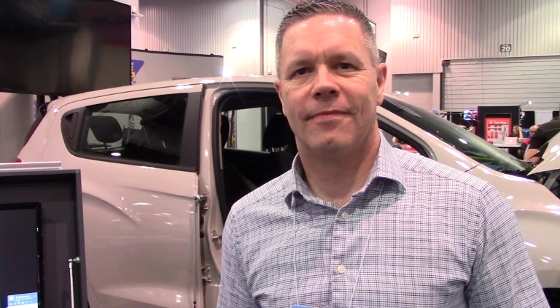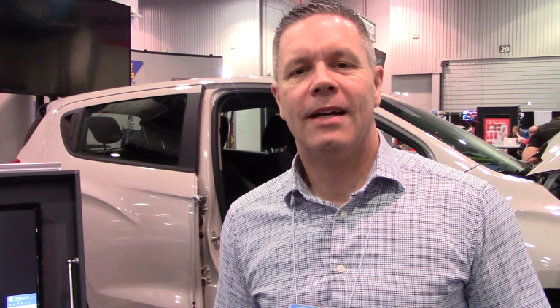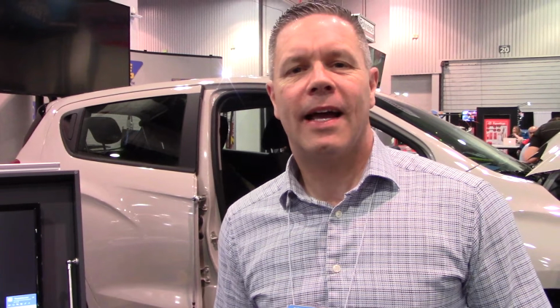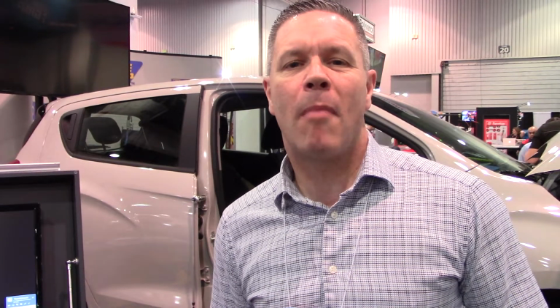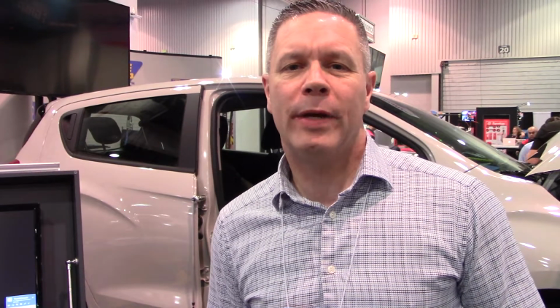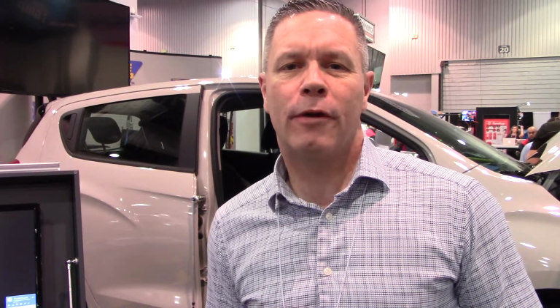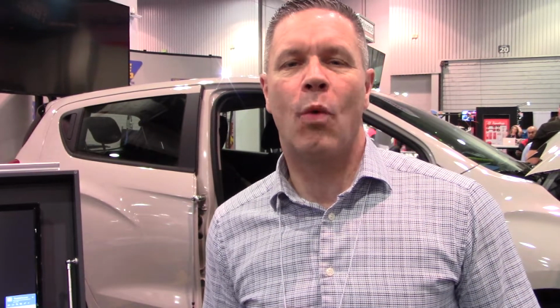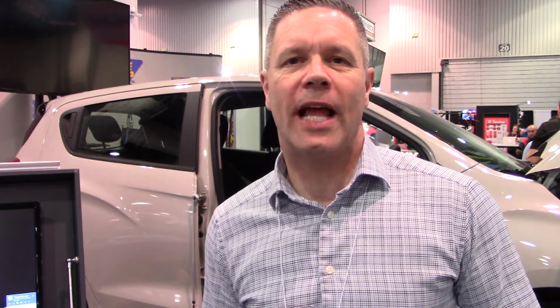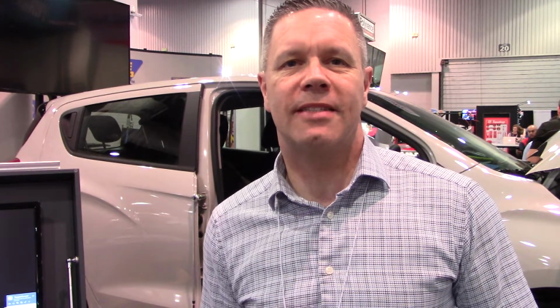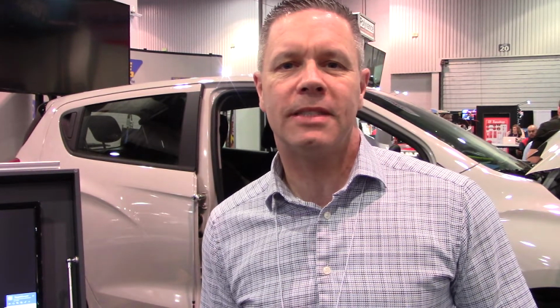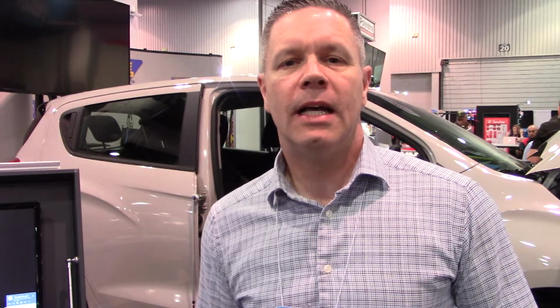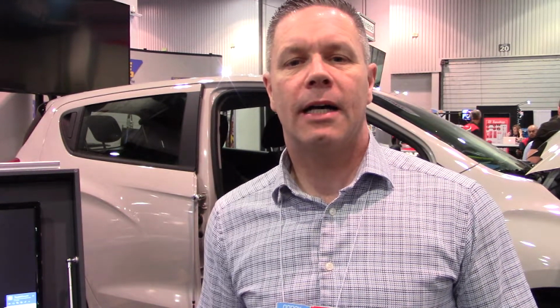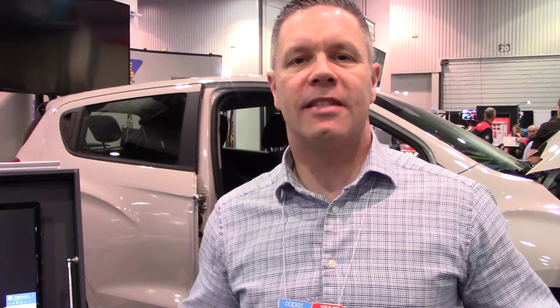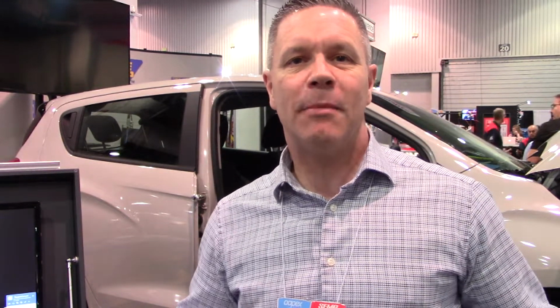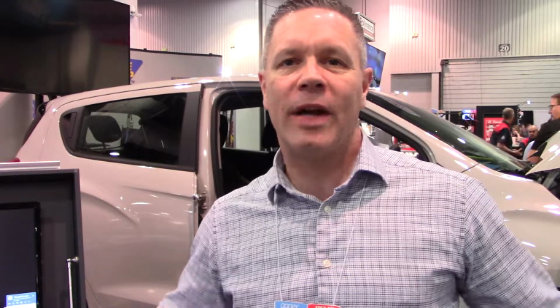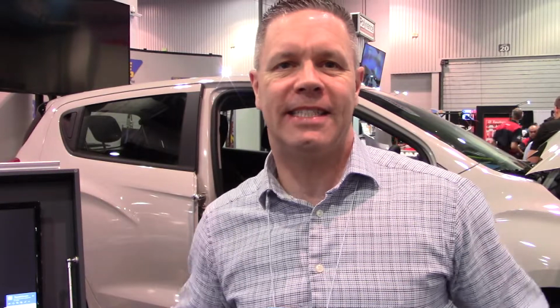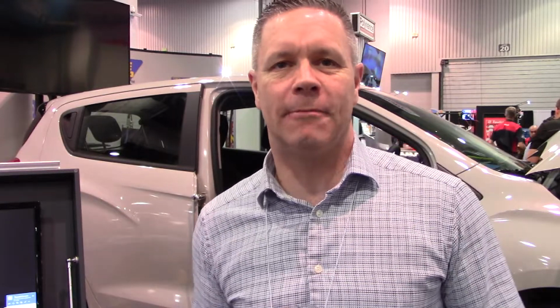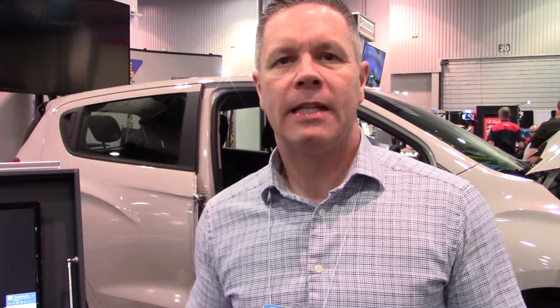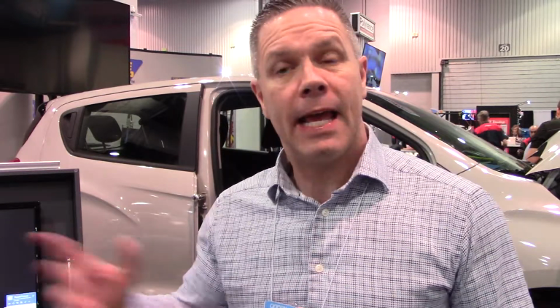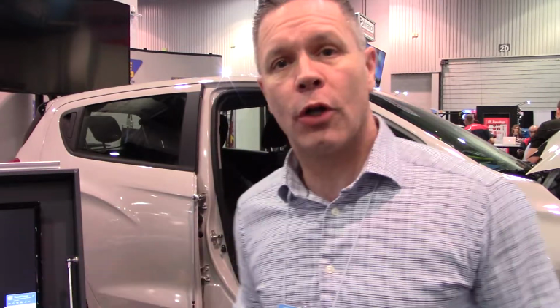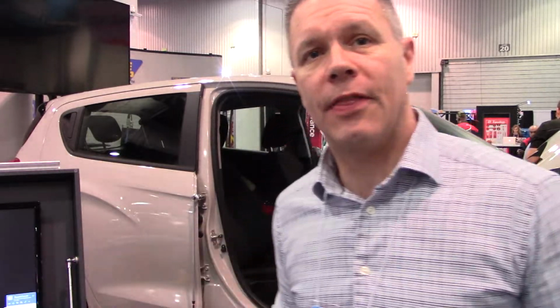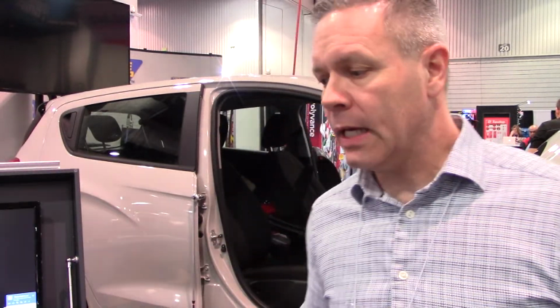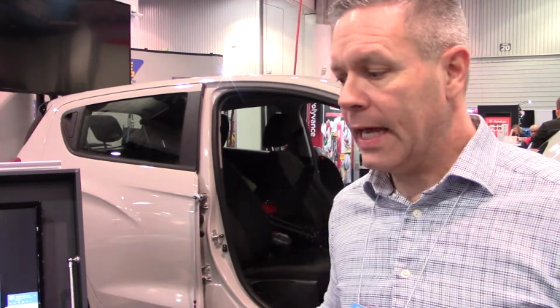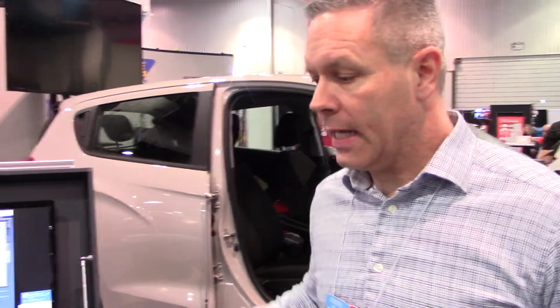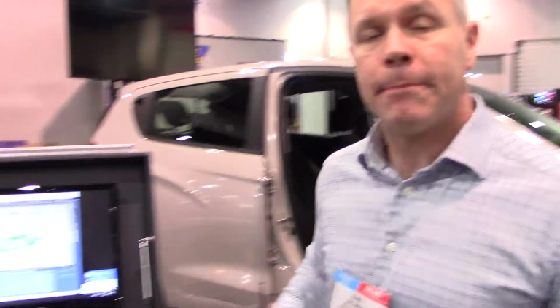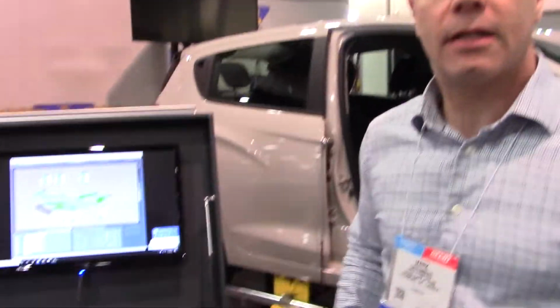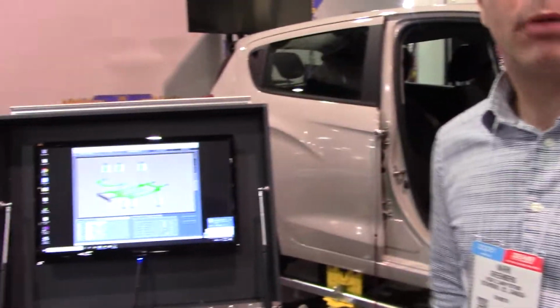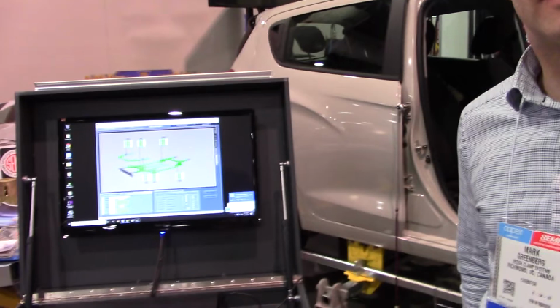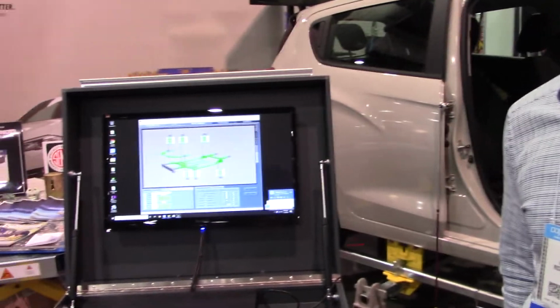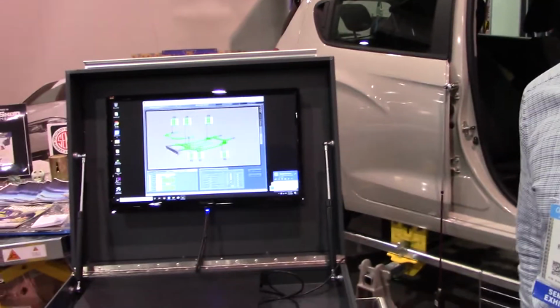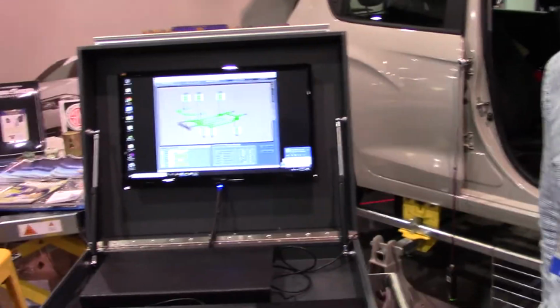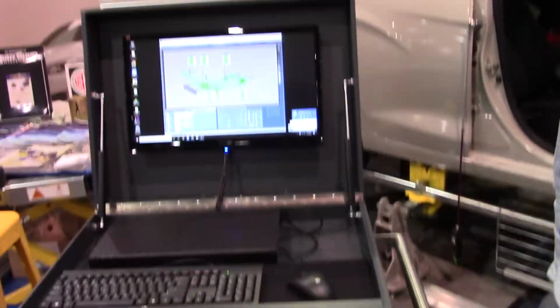Hi, I'm Mark Greenberg from Wedge Clamp Systems. This is SEMA 2019. Today we're looking at the Eclipse Plus three-dimensional measuring system.